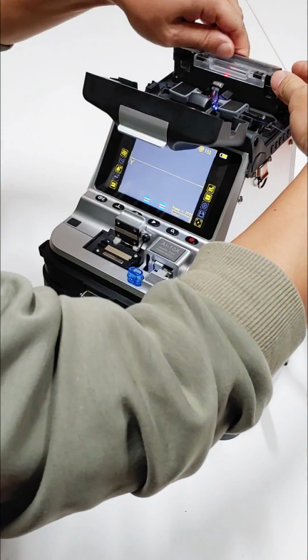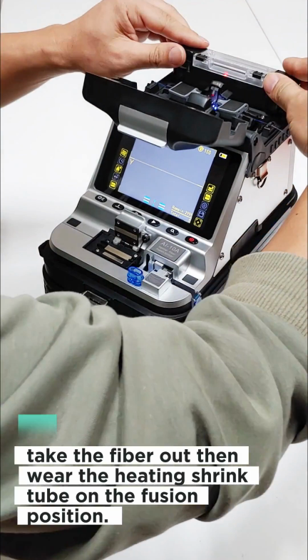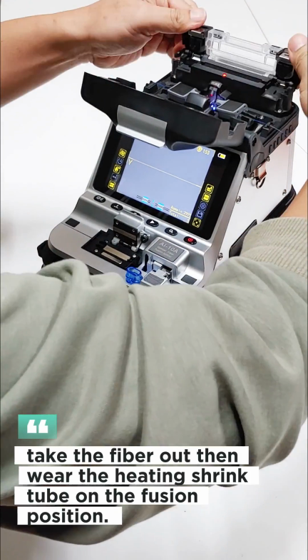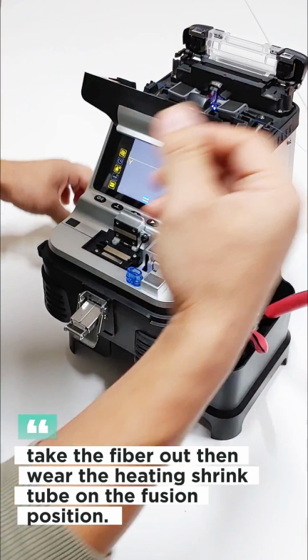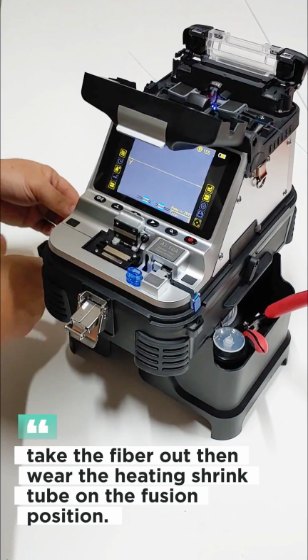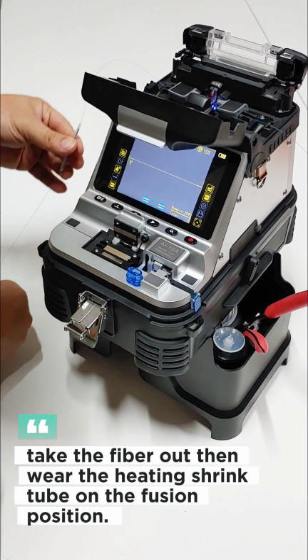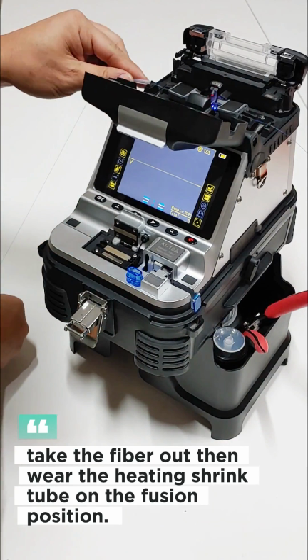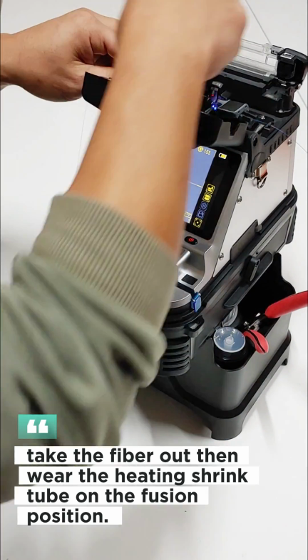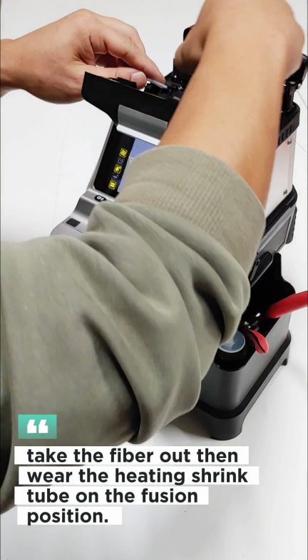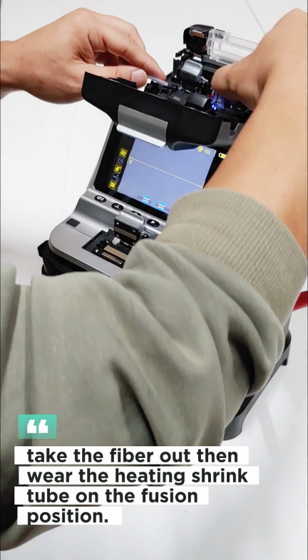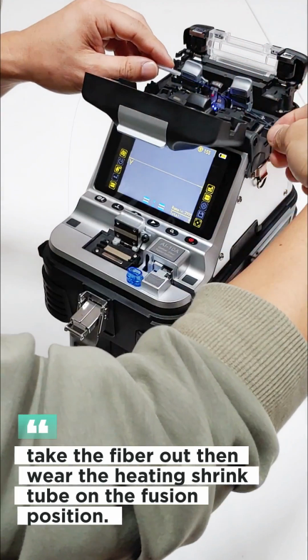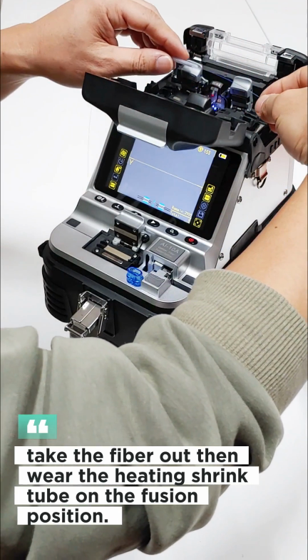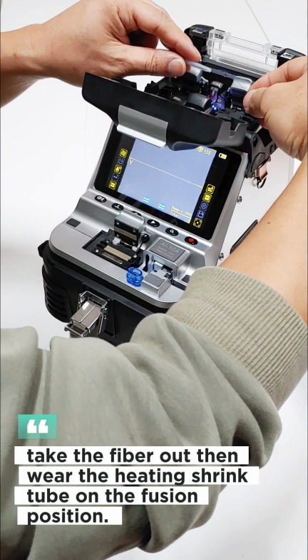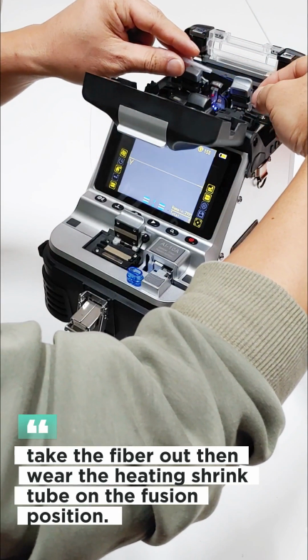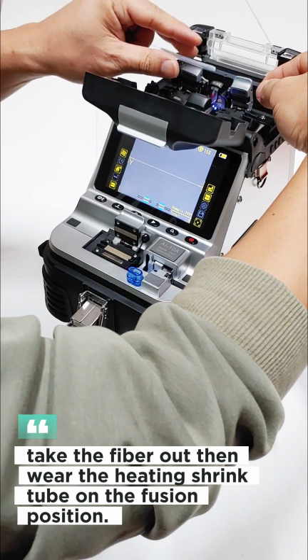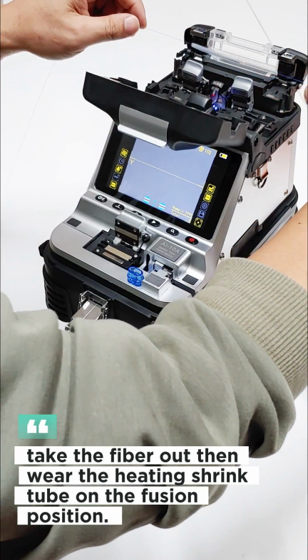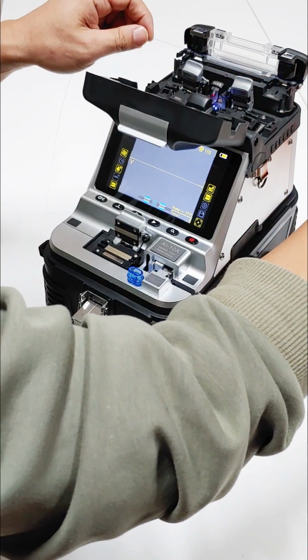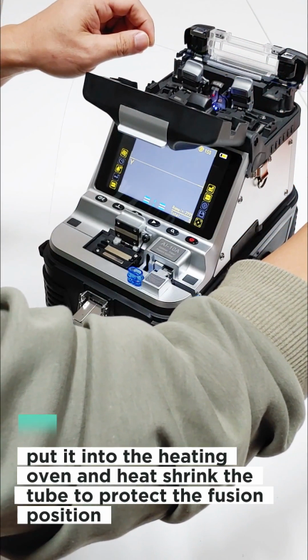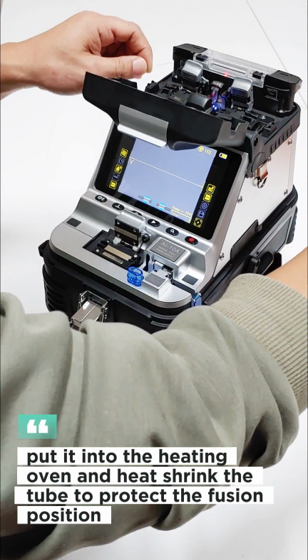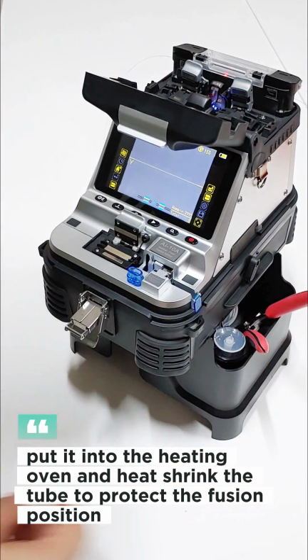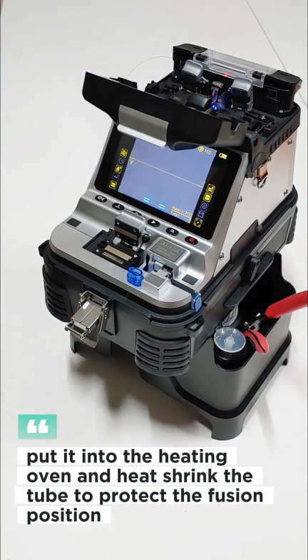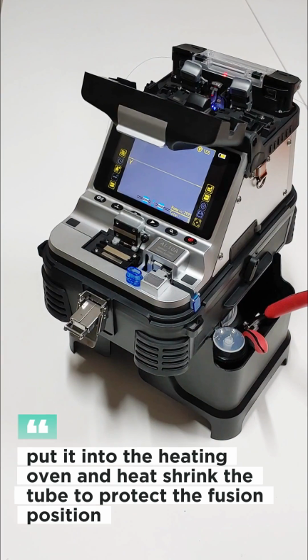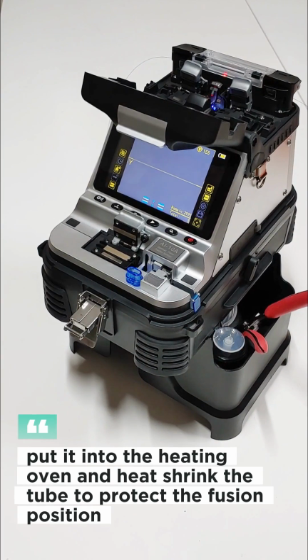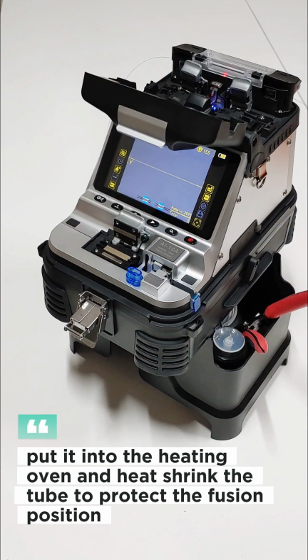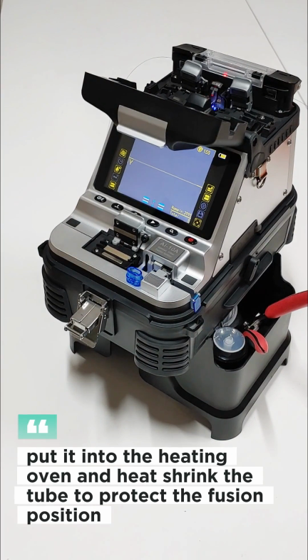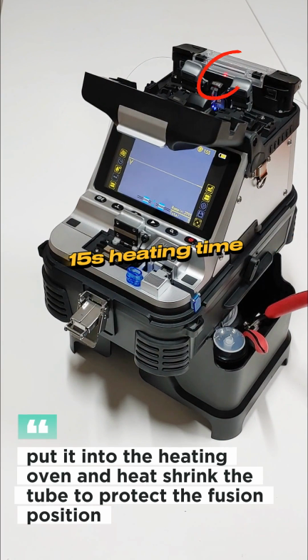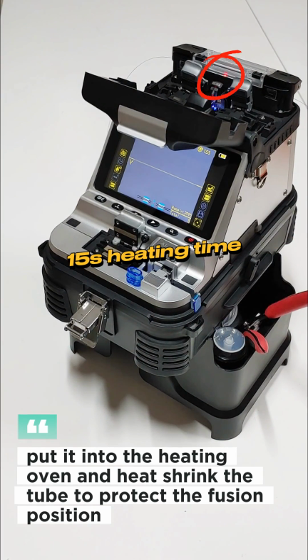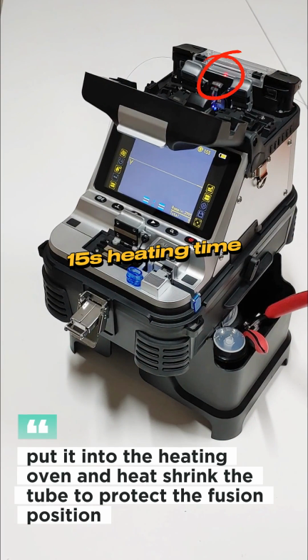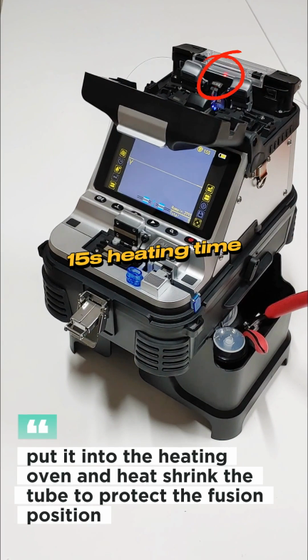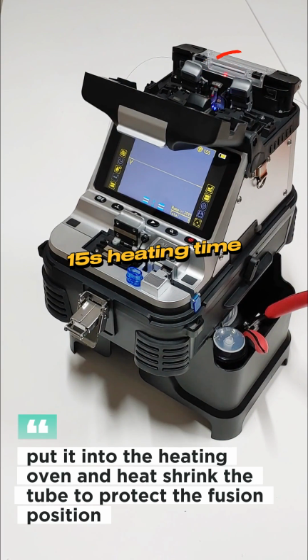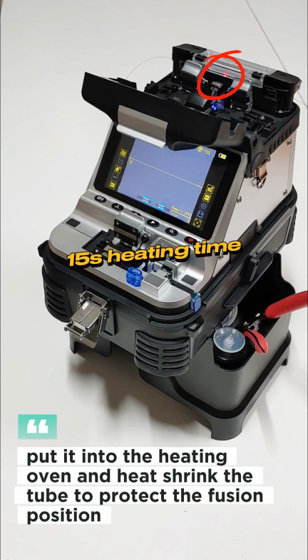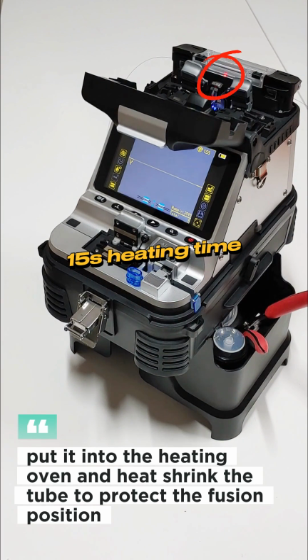Take the fibre out, then slide the heat shrink tube to the fusion position. Put it into the heating oven and heat shrink the tube to protect the fusion position.